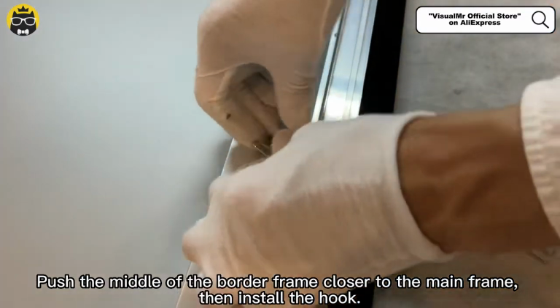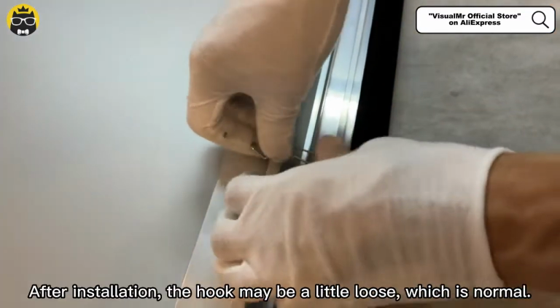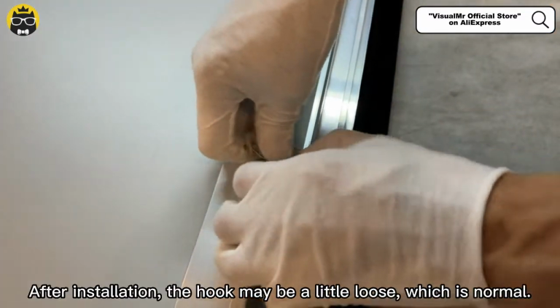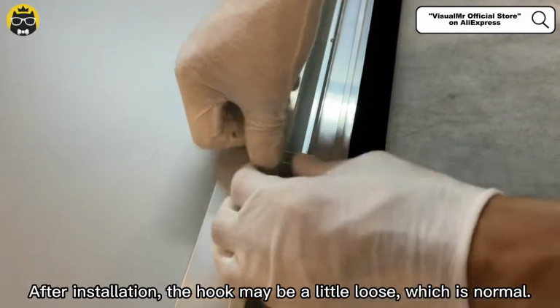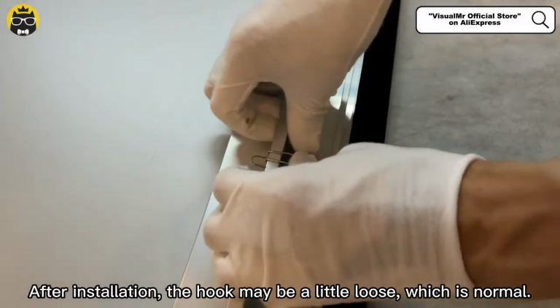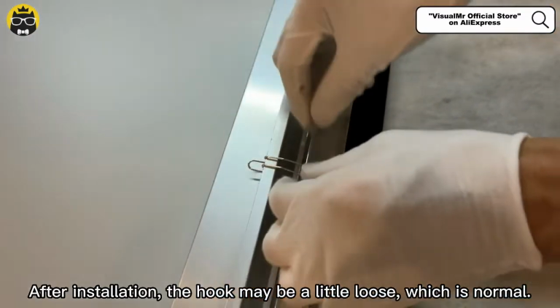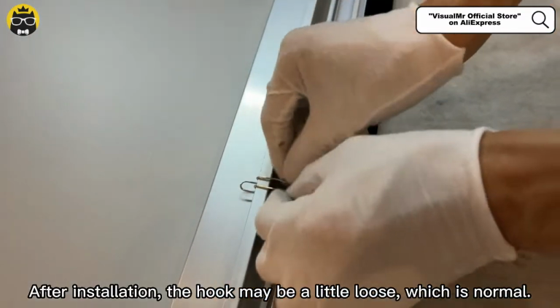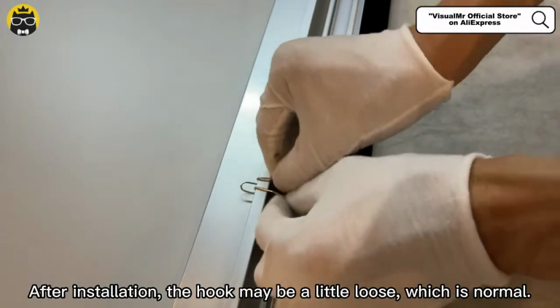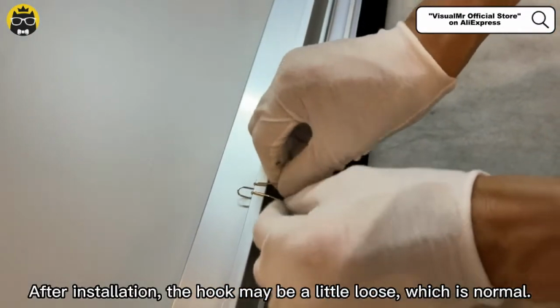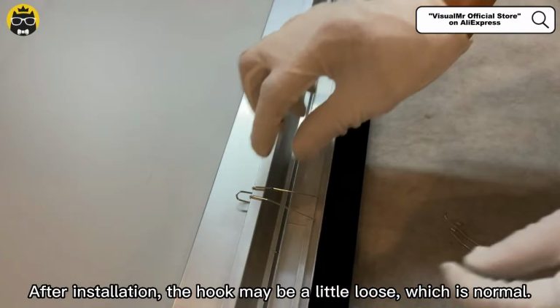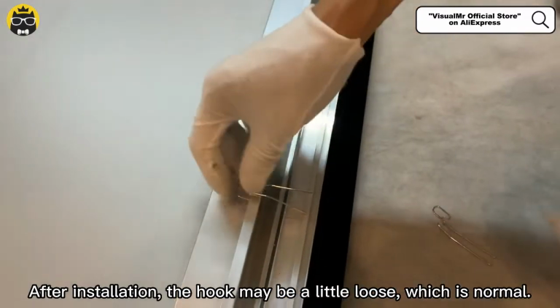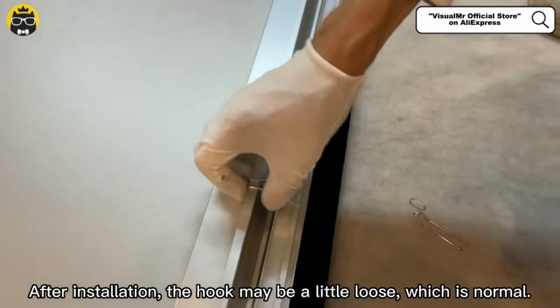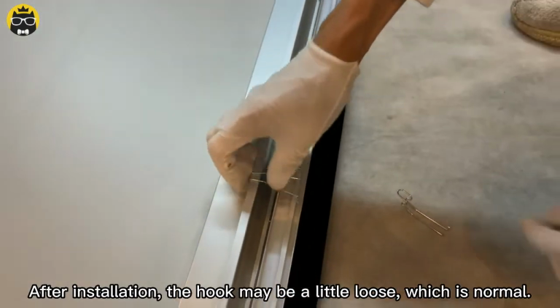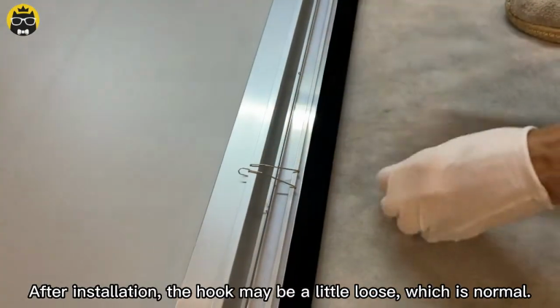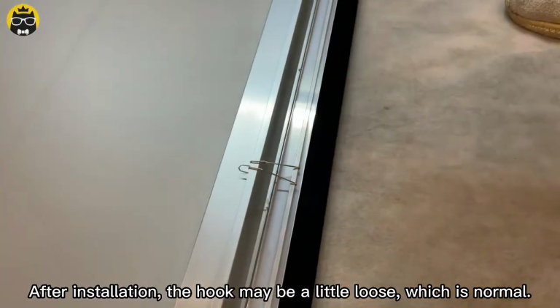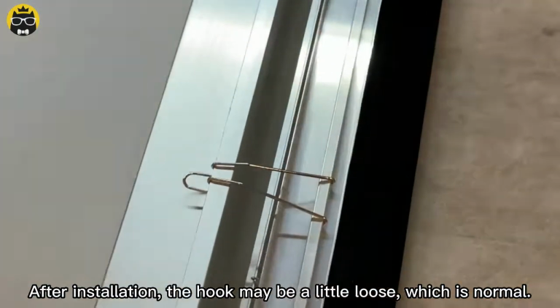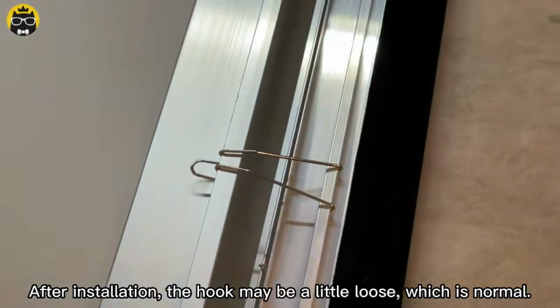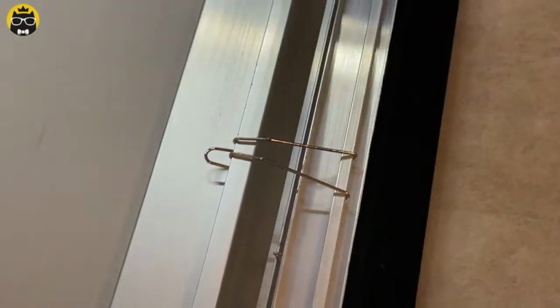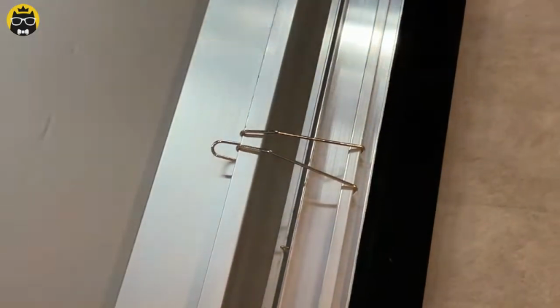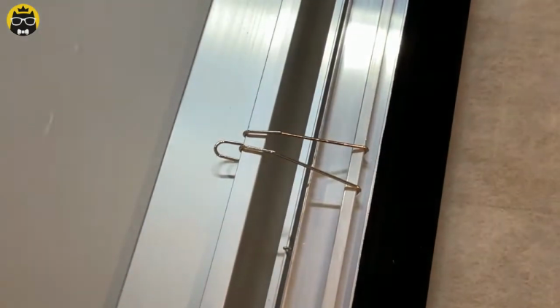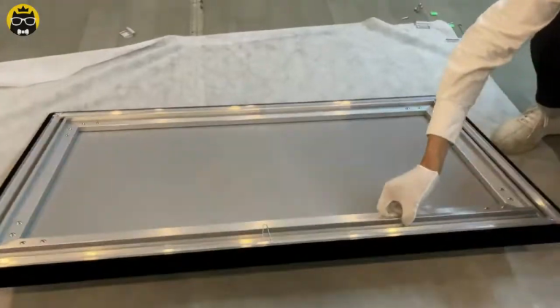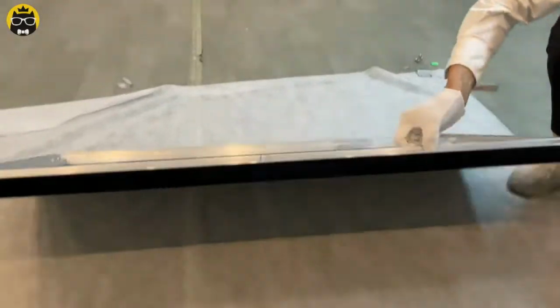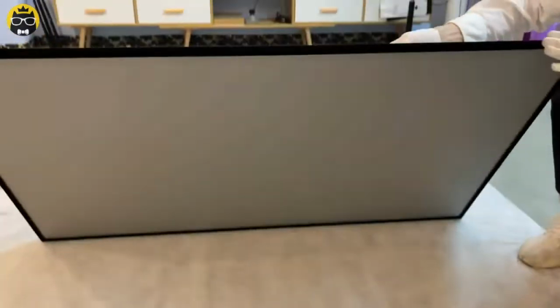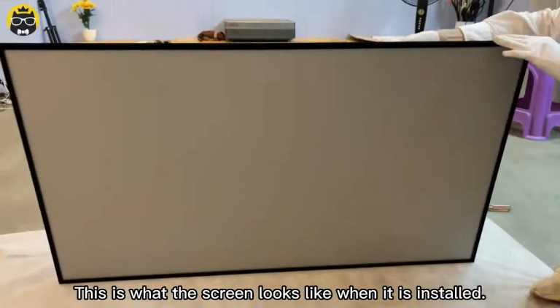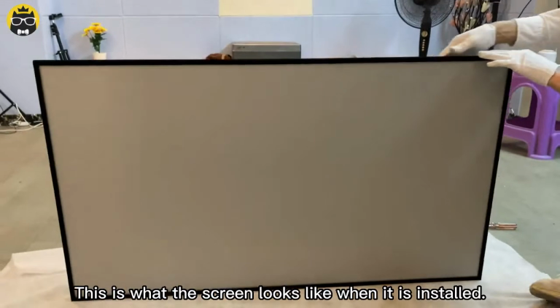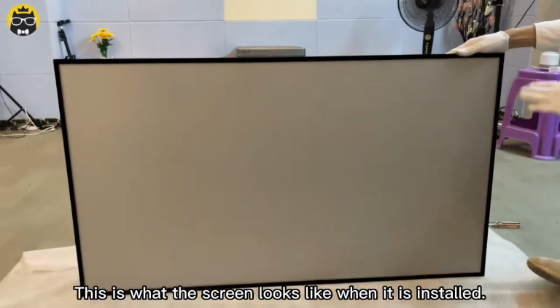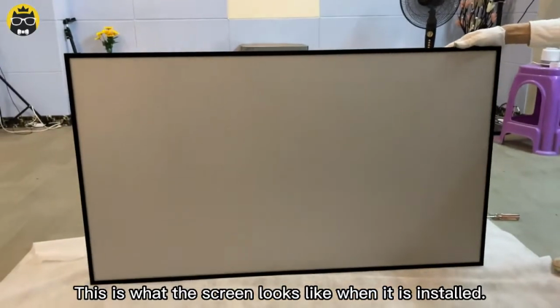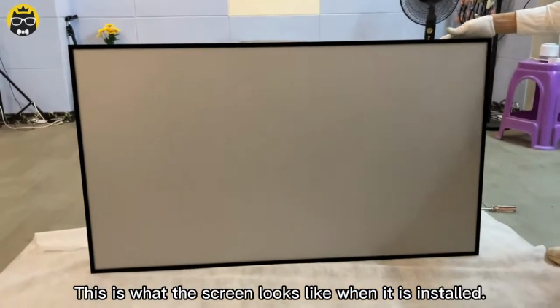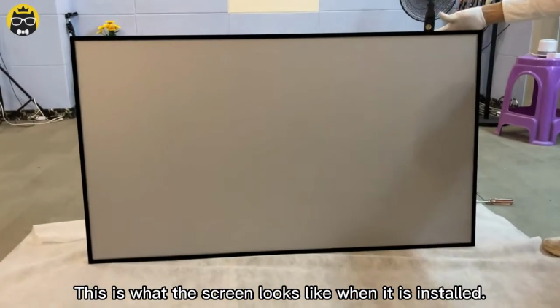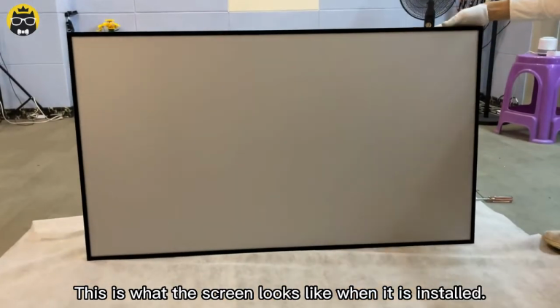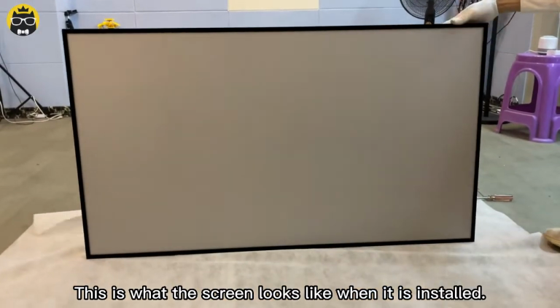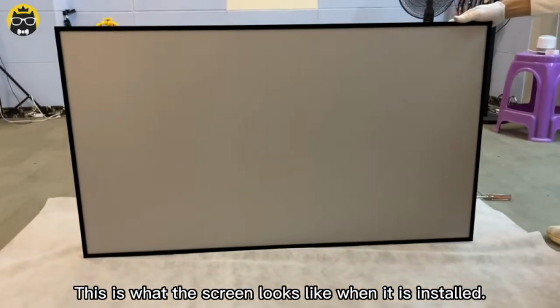After installation, the hook may be a little loose, which is normal. This is what the screen looks like when it is fully installed.